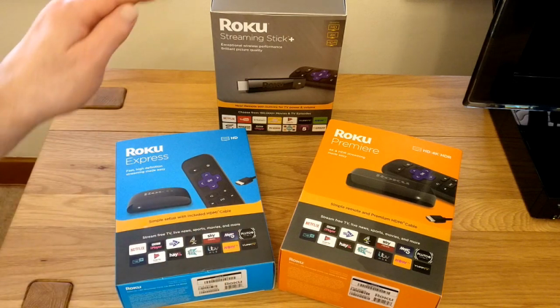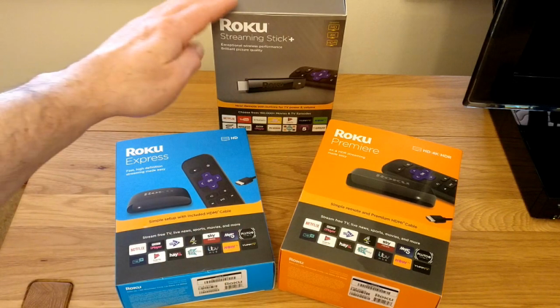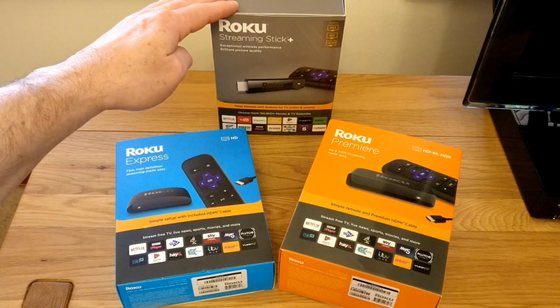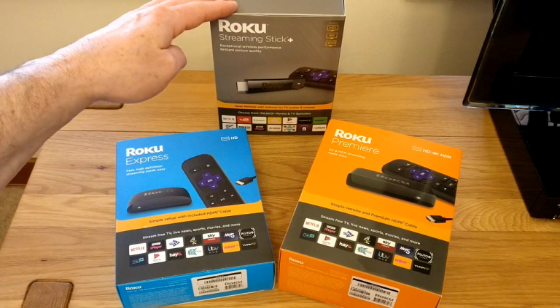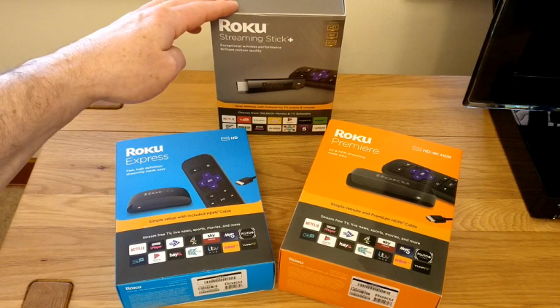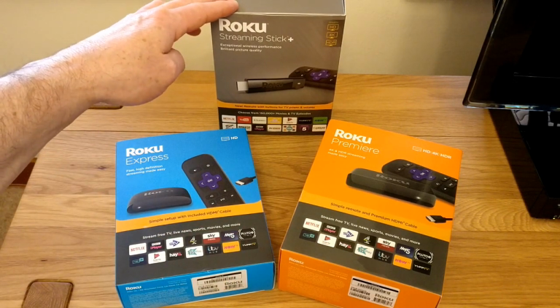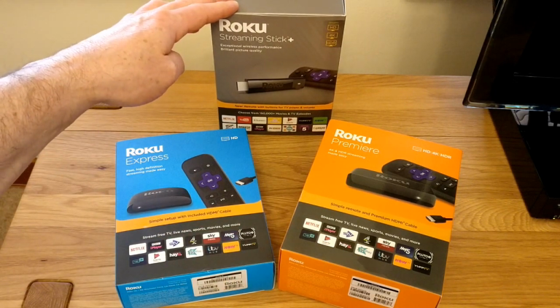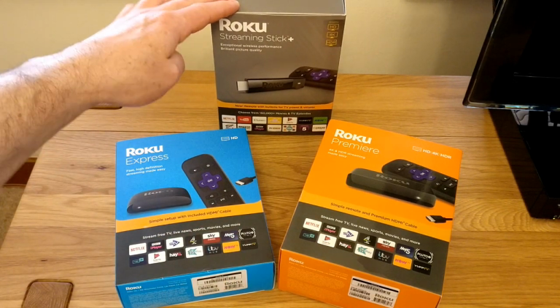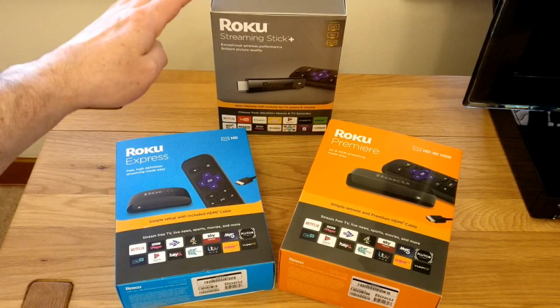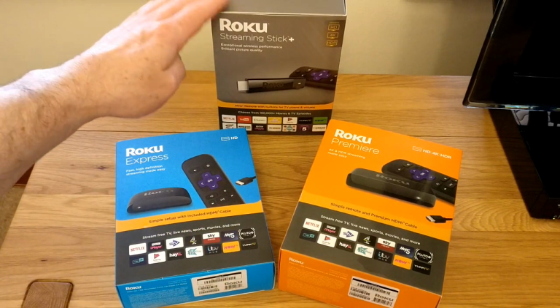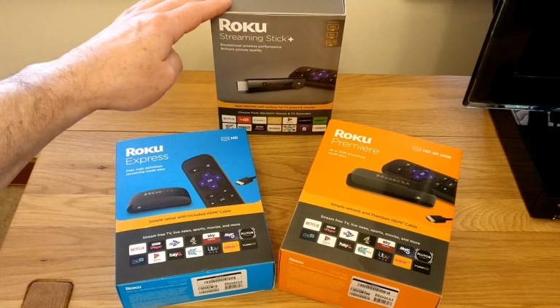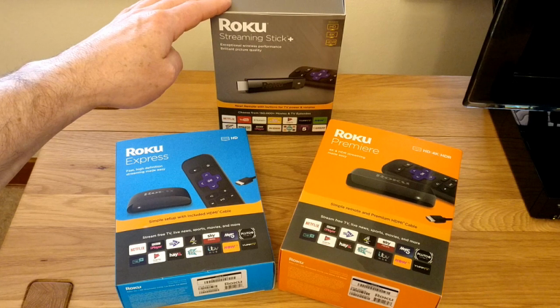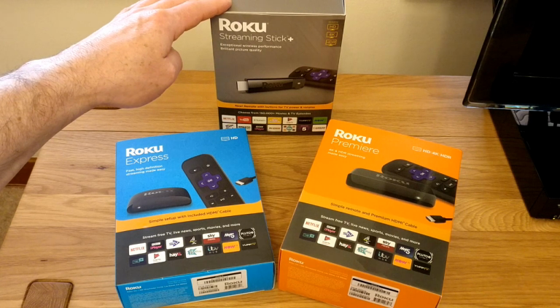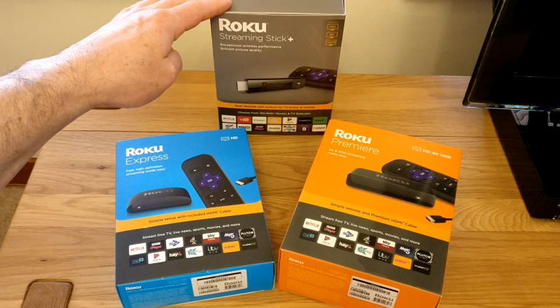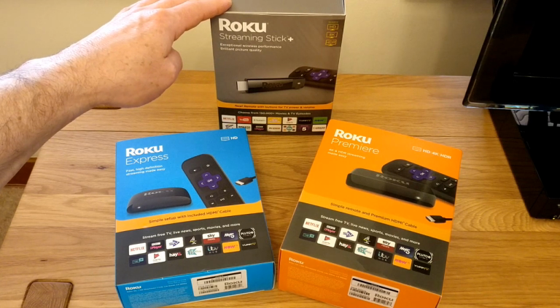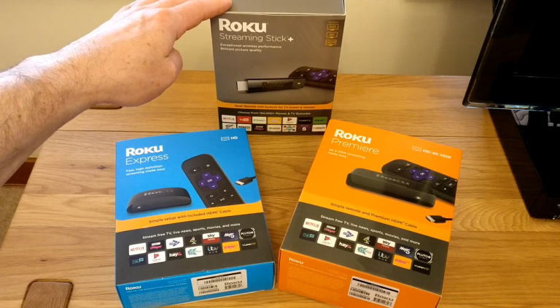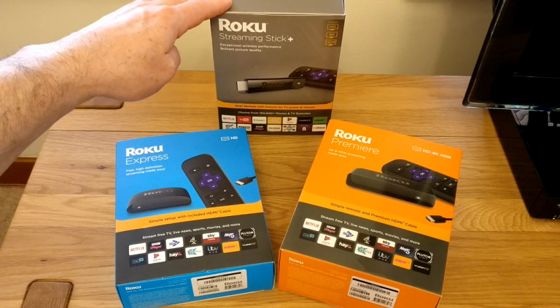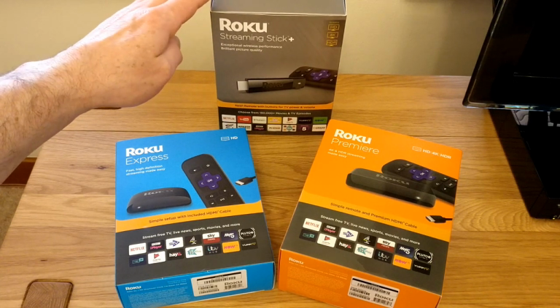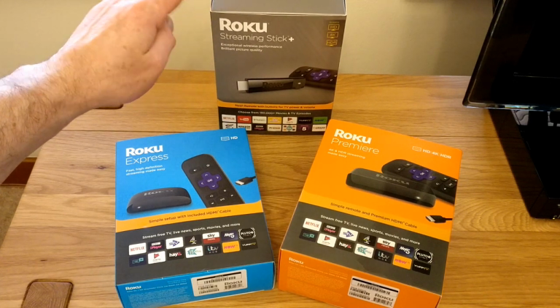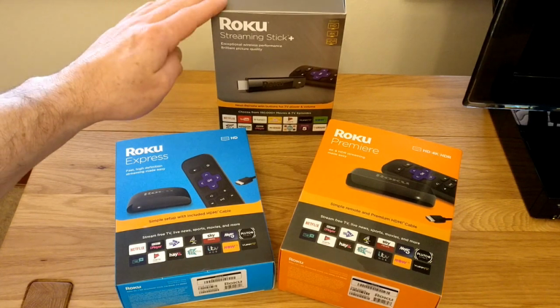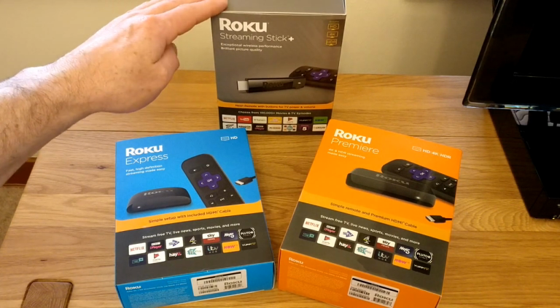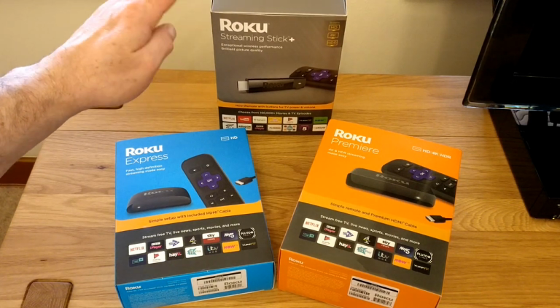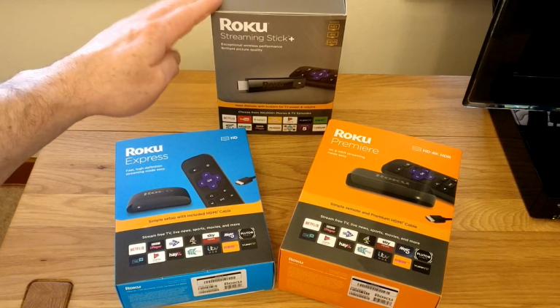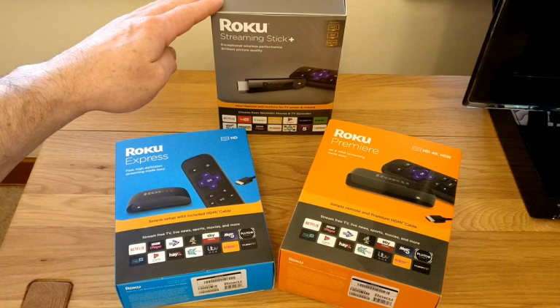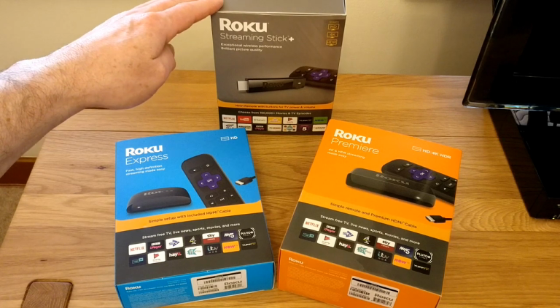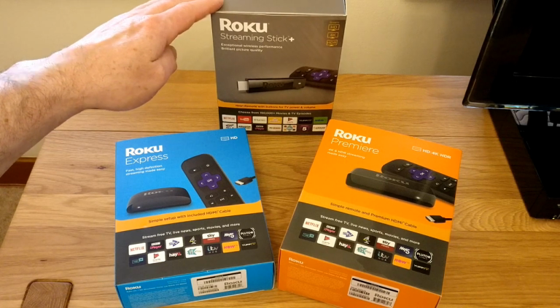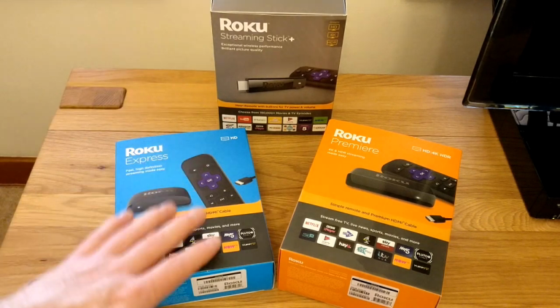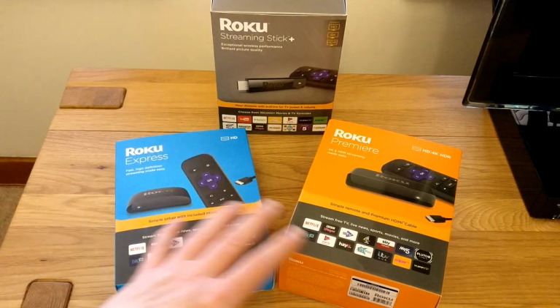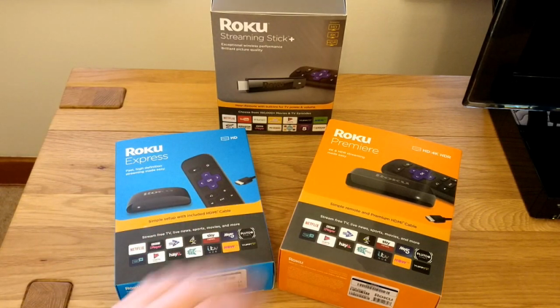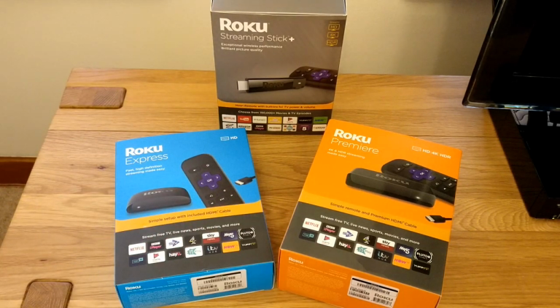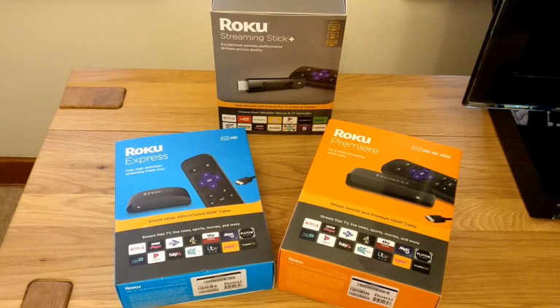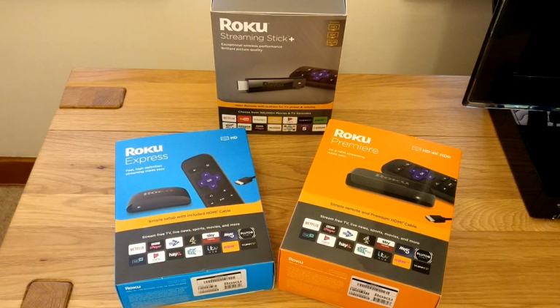We'll talk about the Roku Streaming Stick Plus in passing. I do have an unboxing video already on YouTube for that, so if you're interested in that particular device, take a look at that. I'll really be focusing on these two in this review.